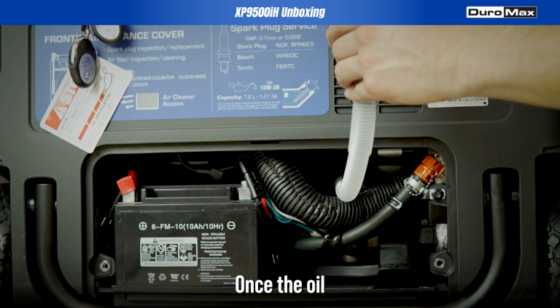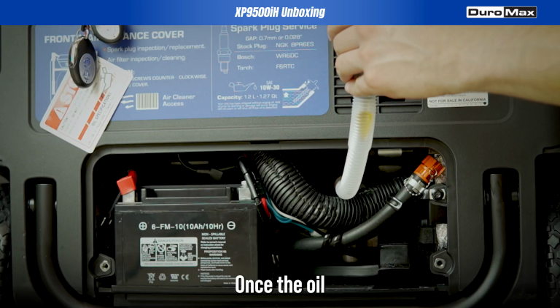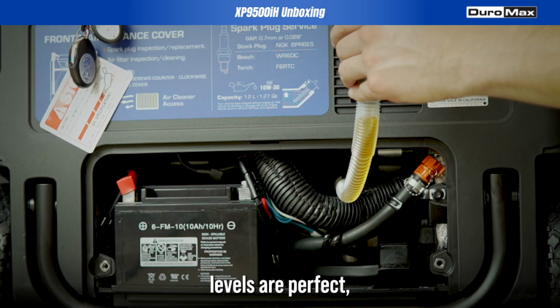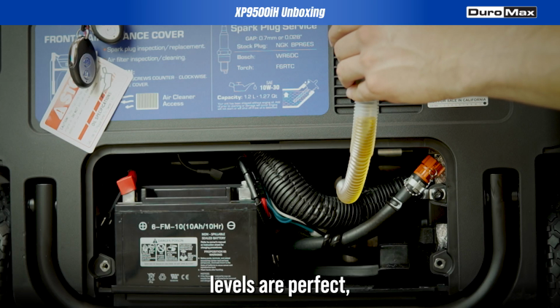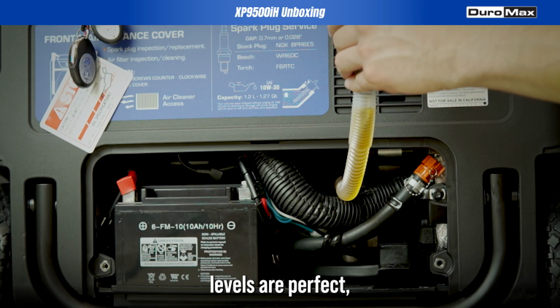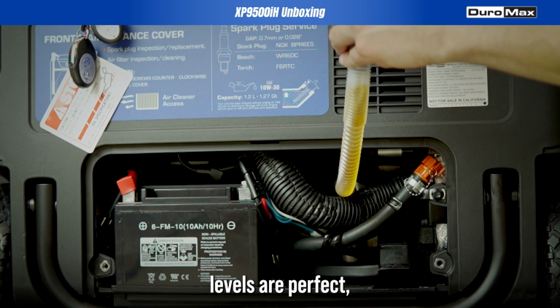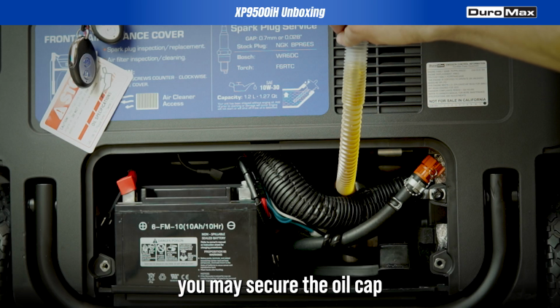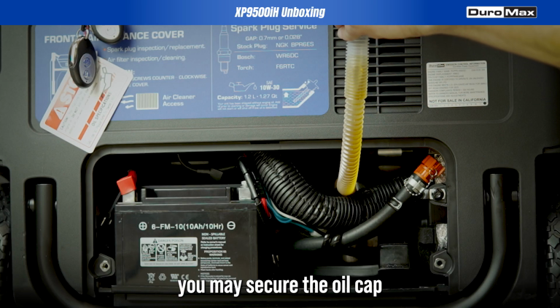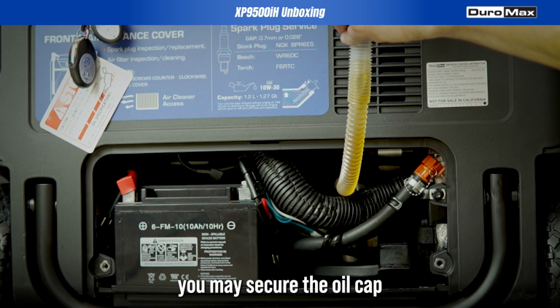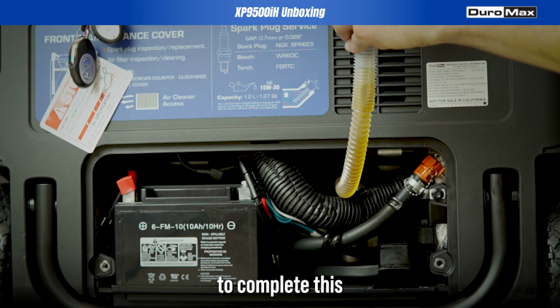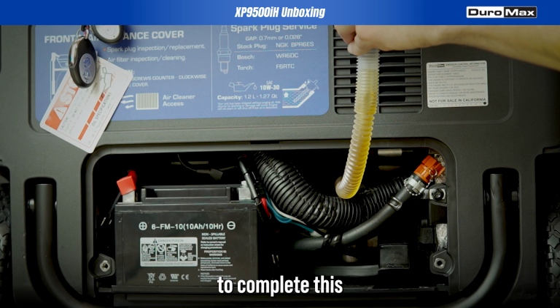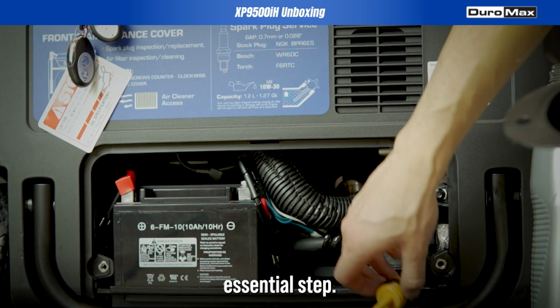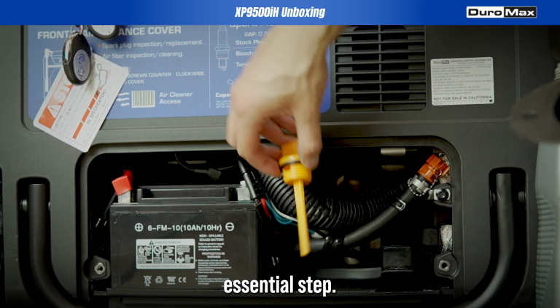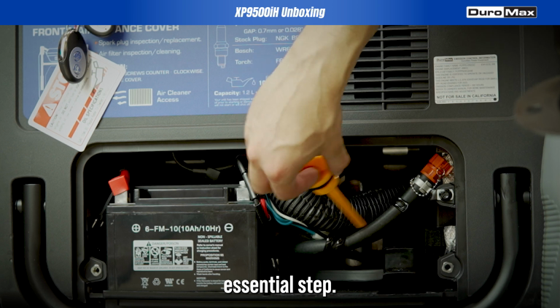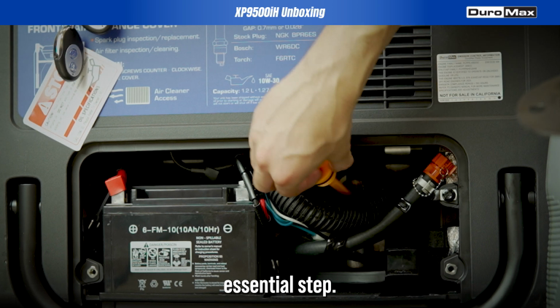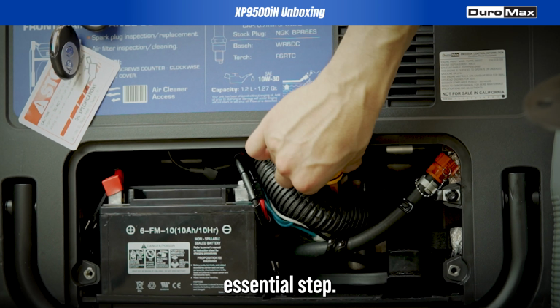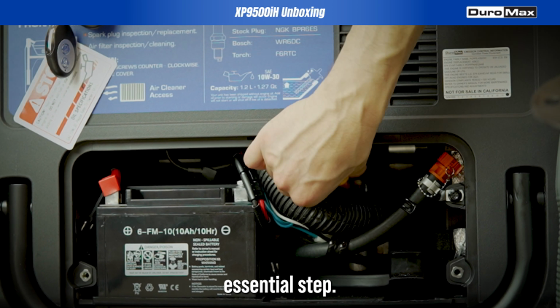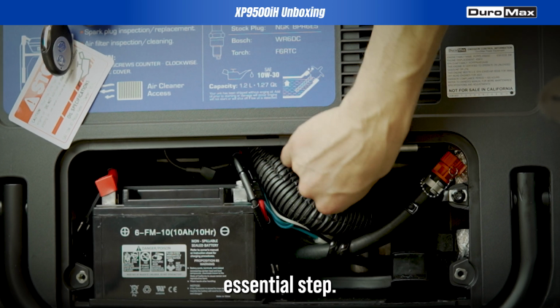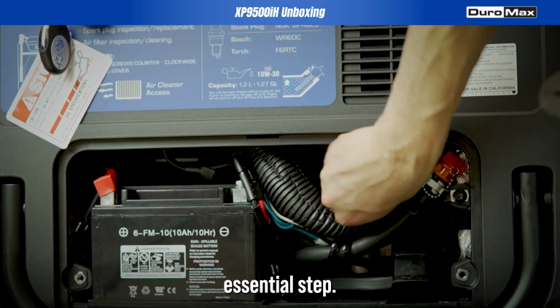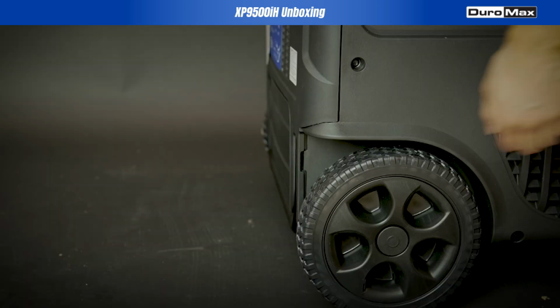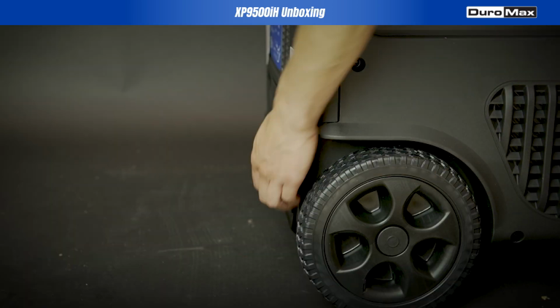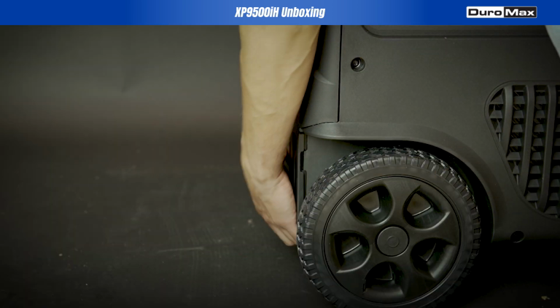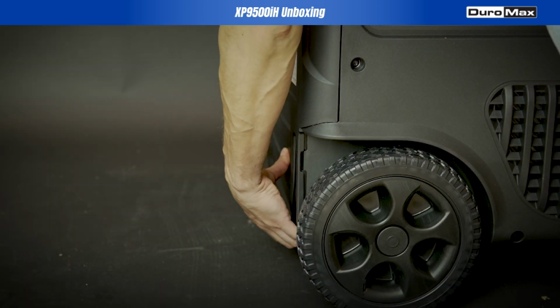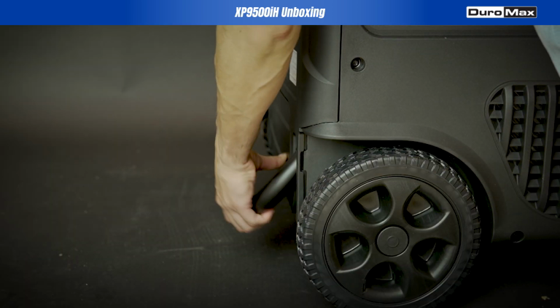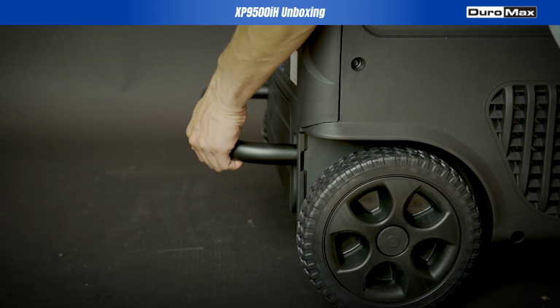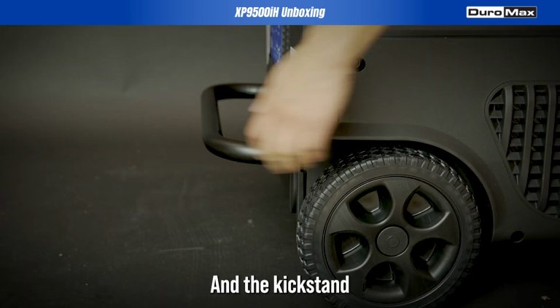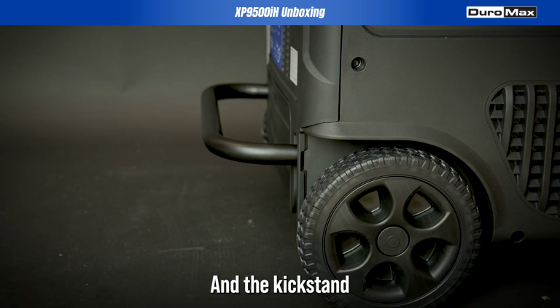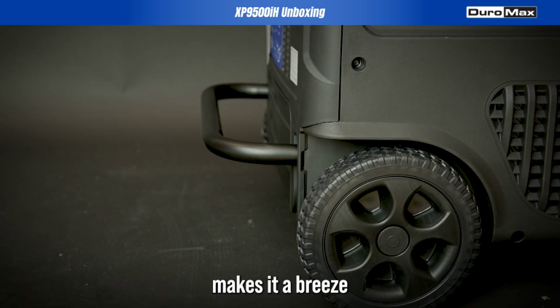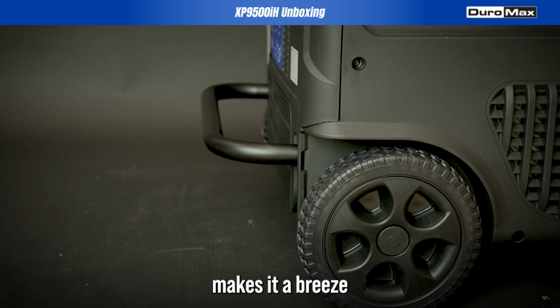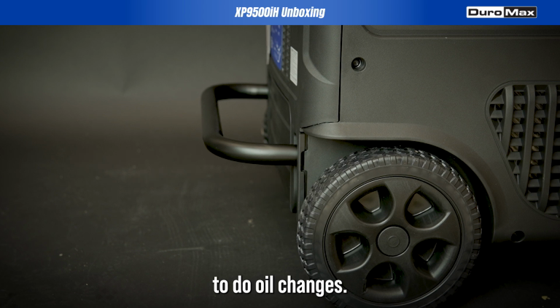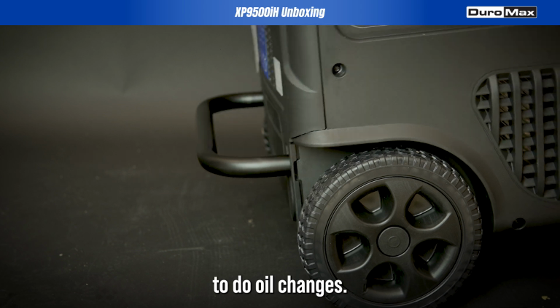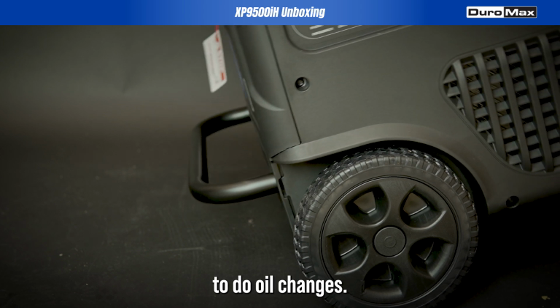Once the oil levels are perfect, you may secure the oil cap to complete this essential step. And the kickstand makes it a breeze to do oil changes.